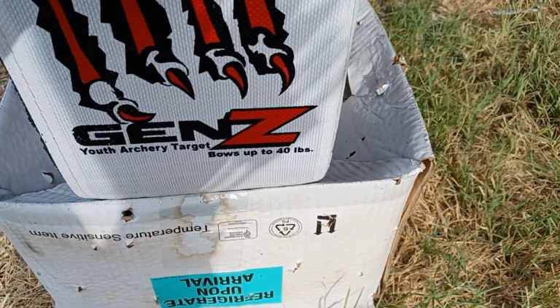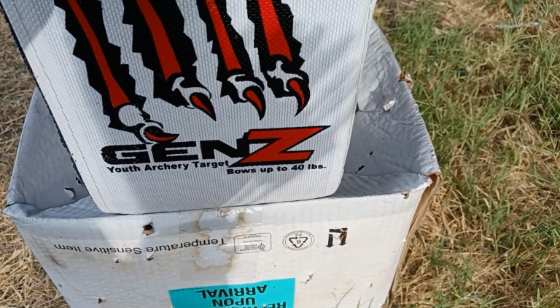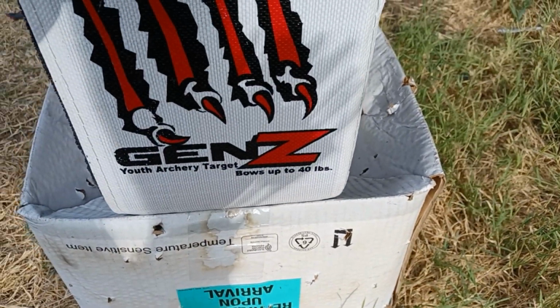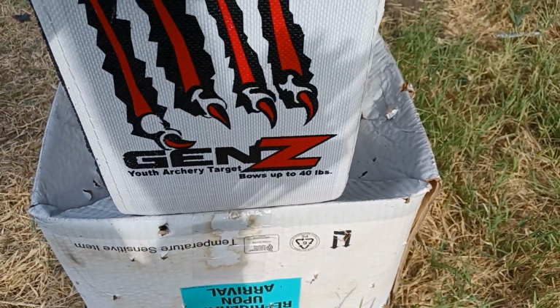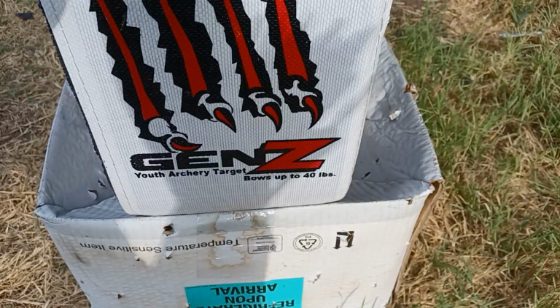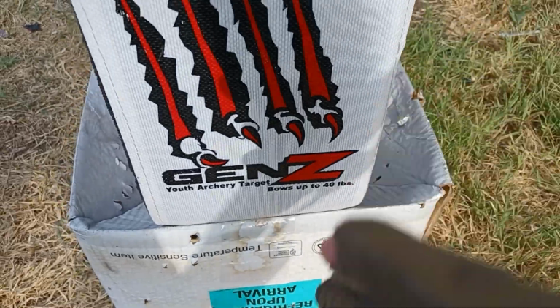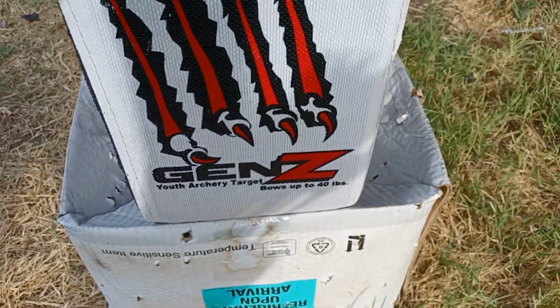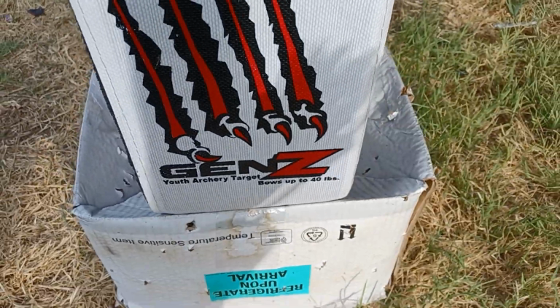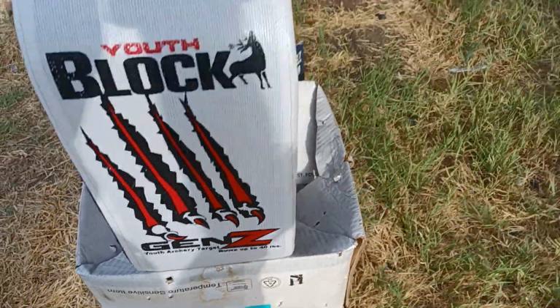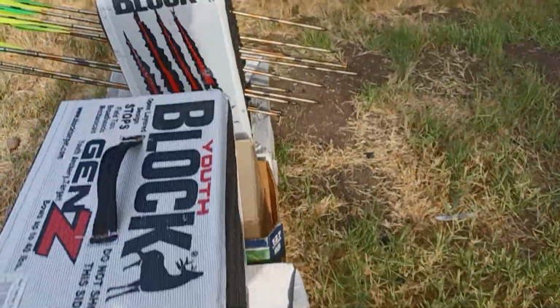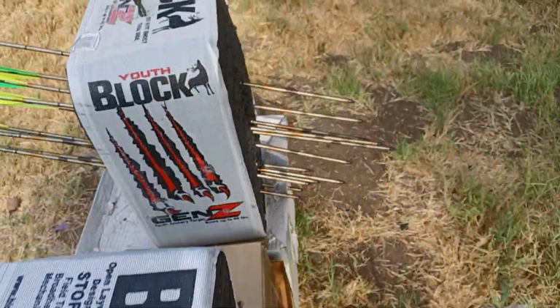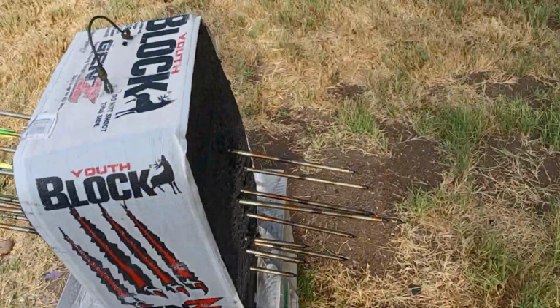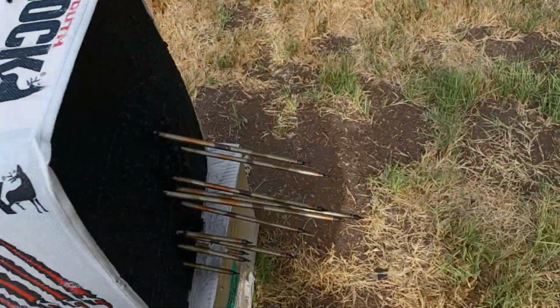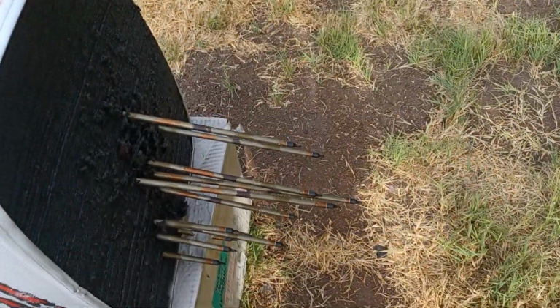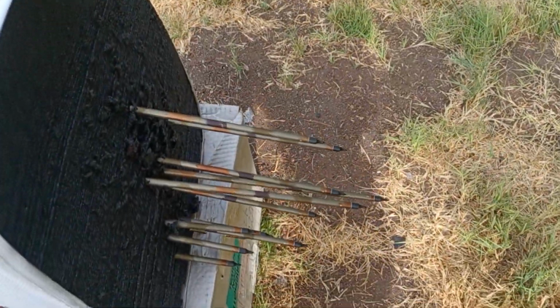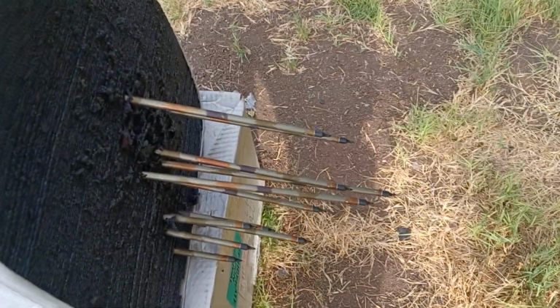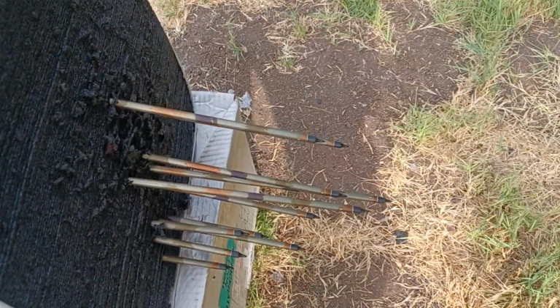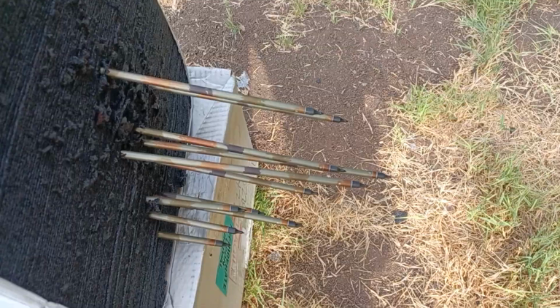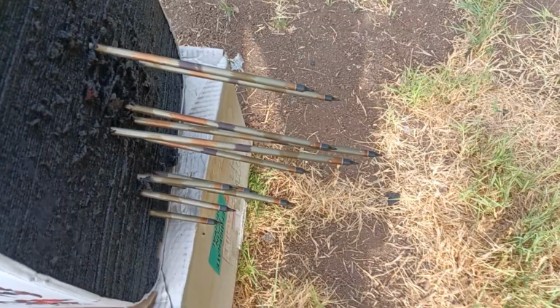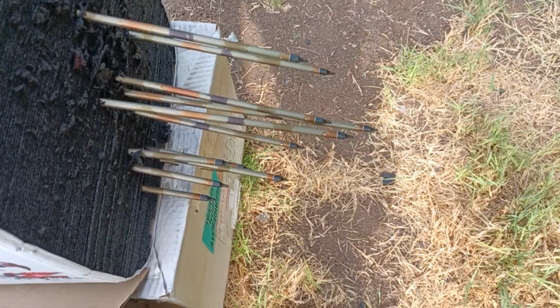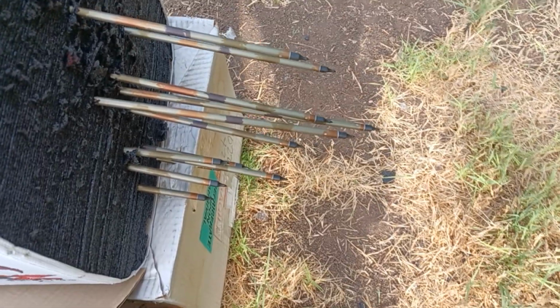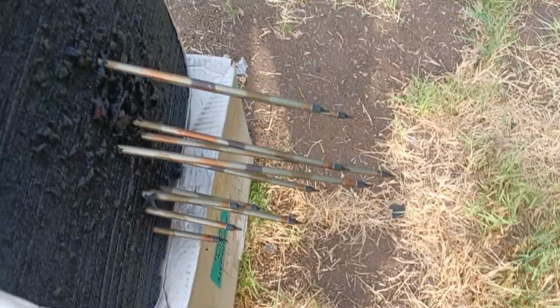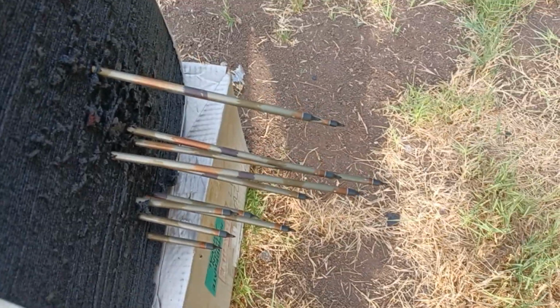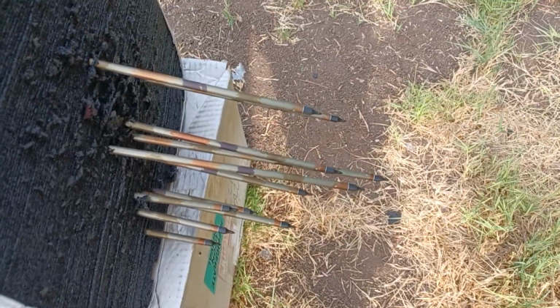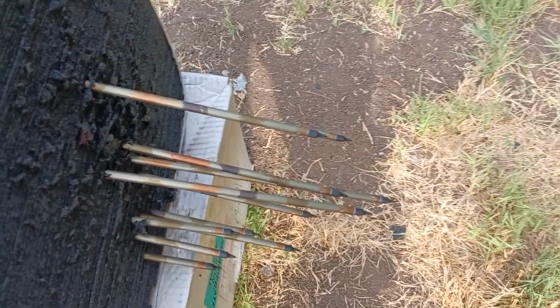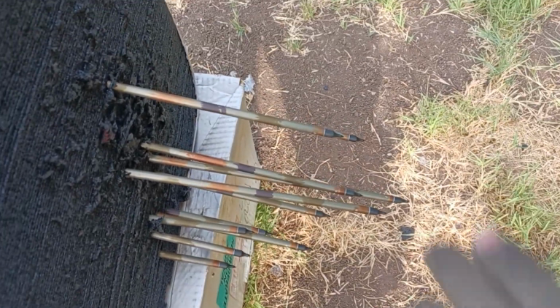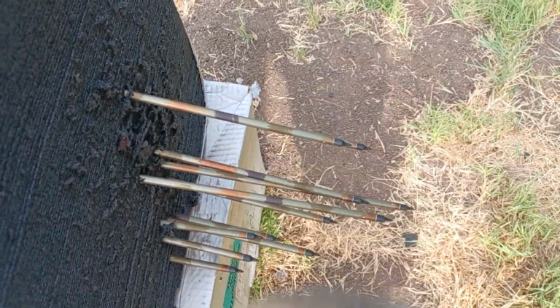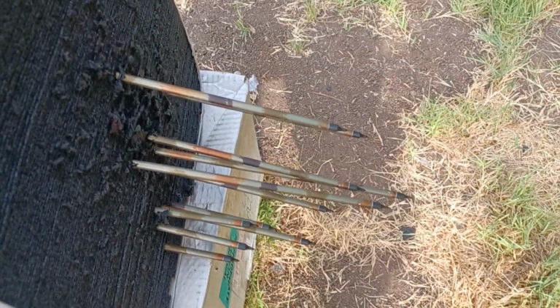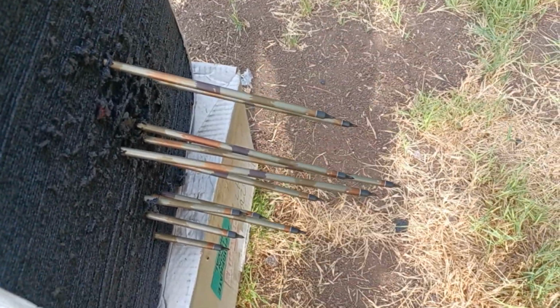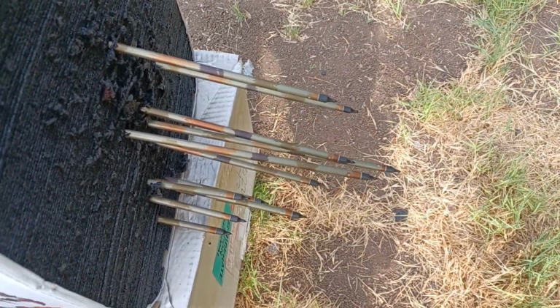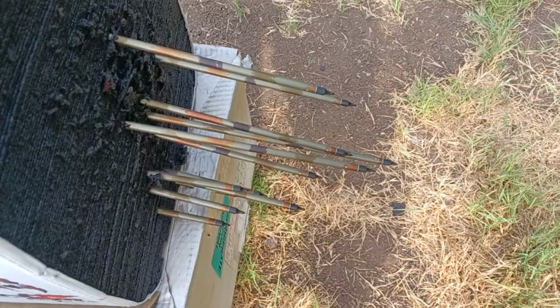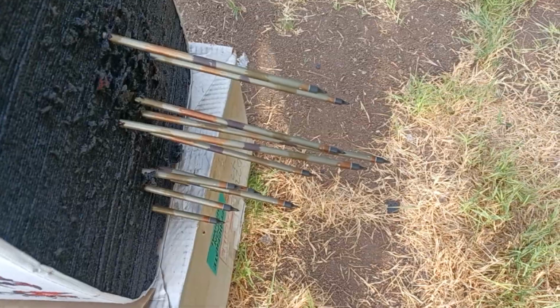They're rated for 40 pound bows, but you can shoot stronger than that. Obviously I'm shooting a 60 pound bow through this one with aluminum arrows and they go pretty deep in there, but they don't go all the way through.